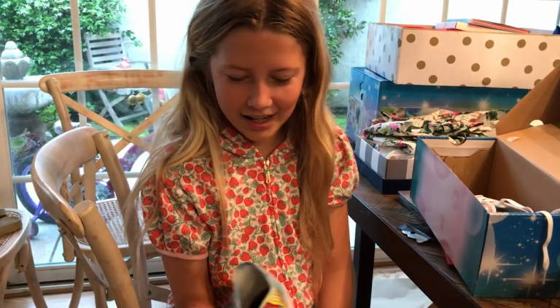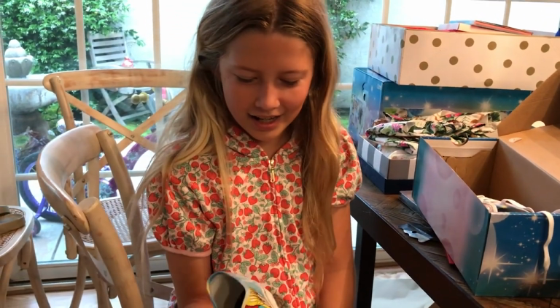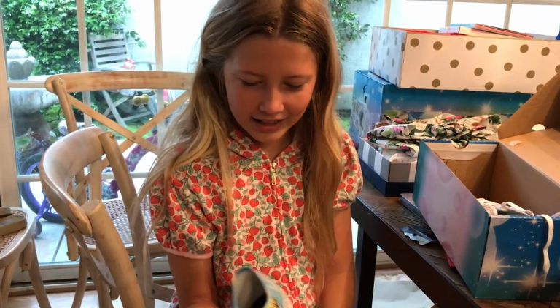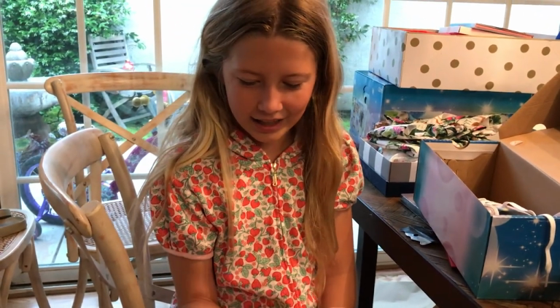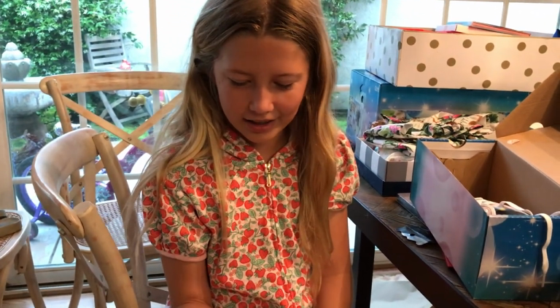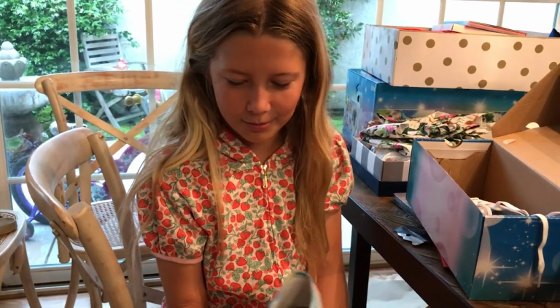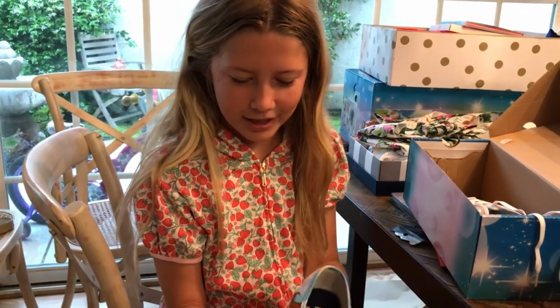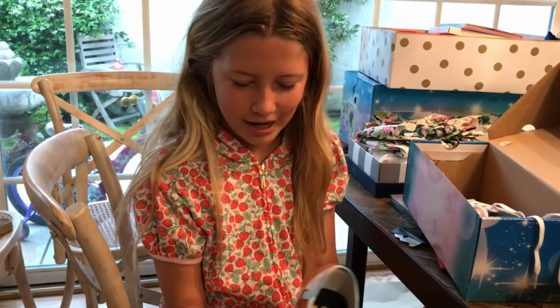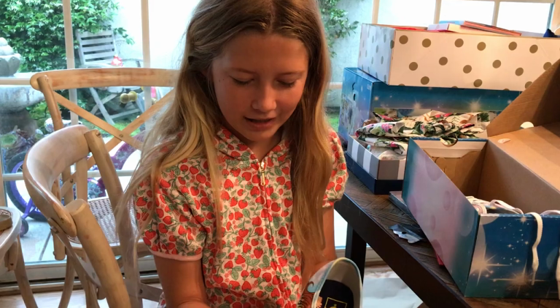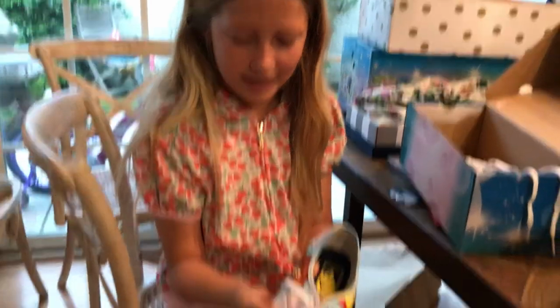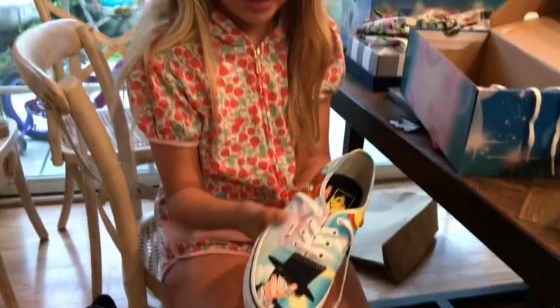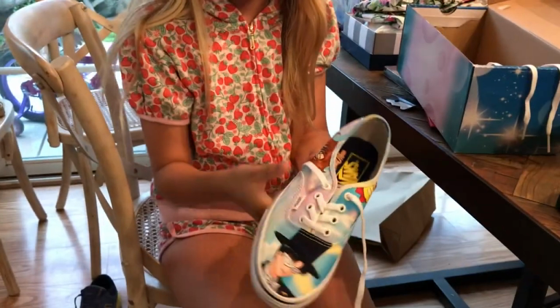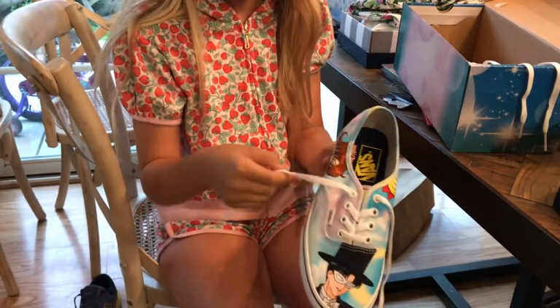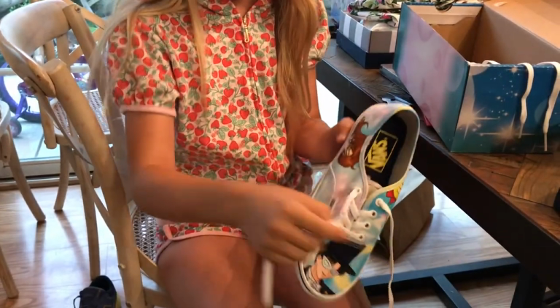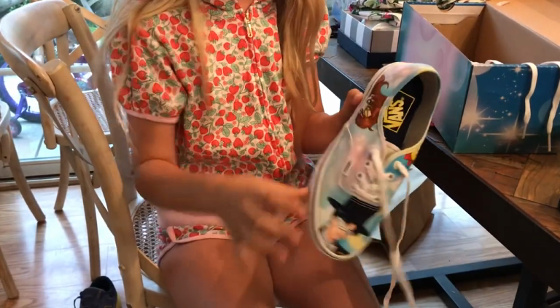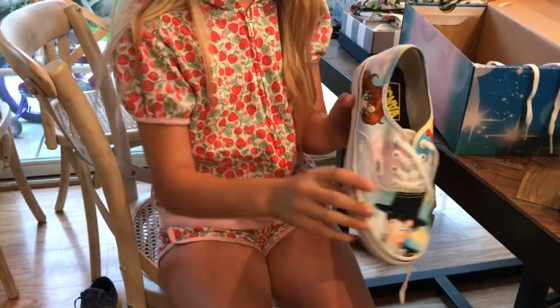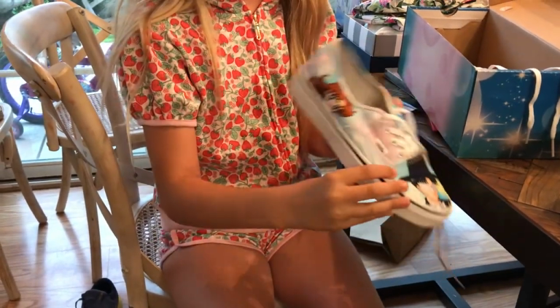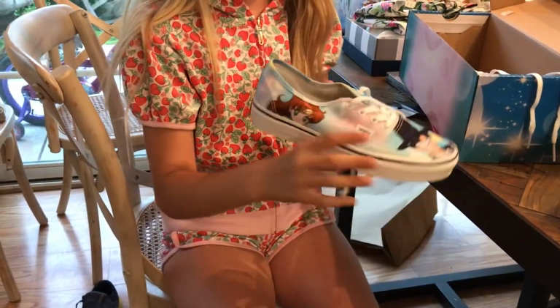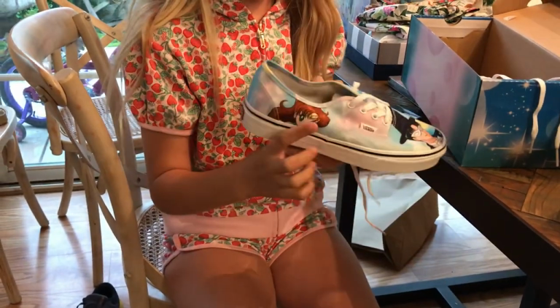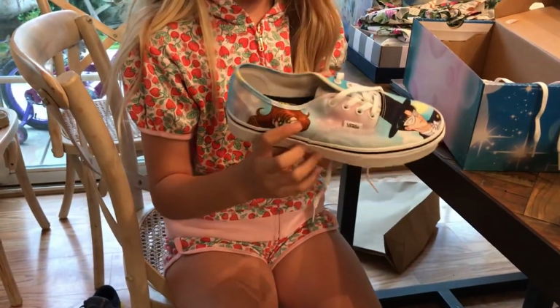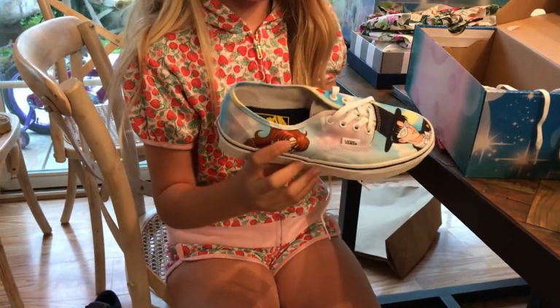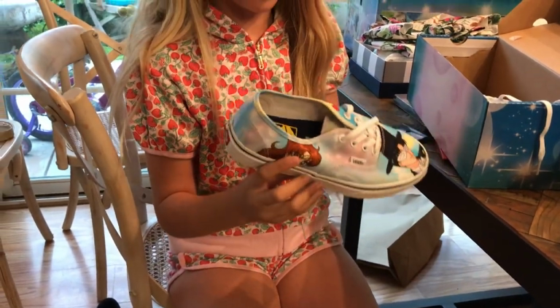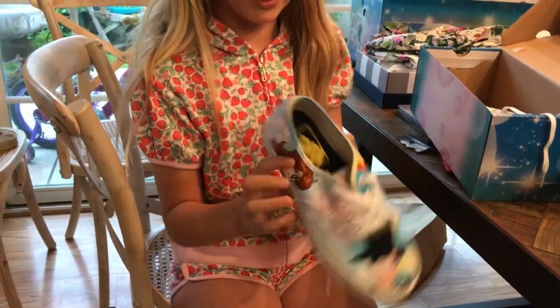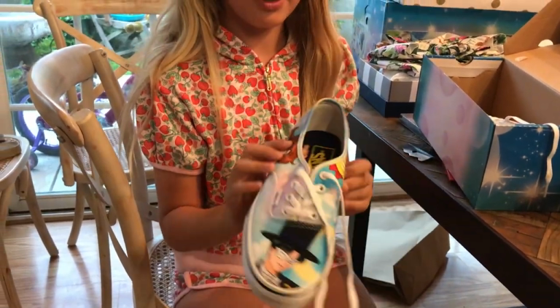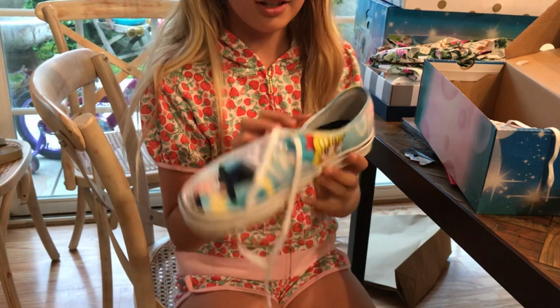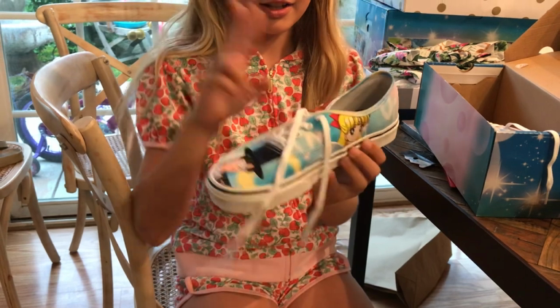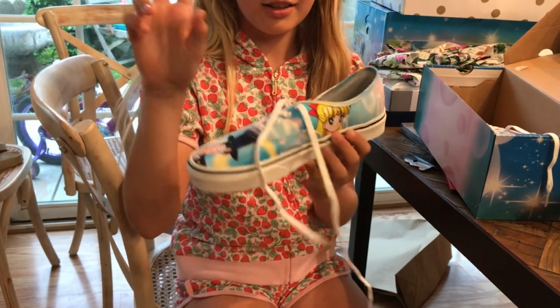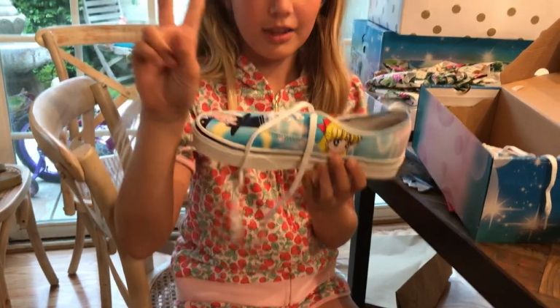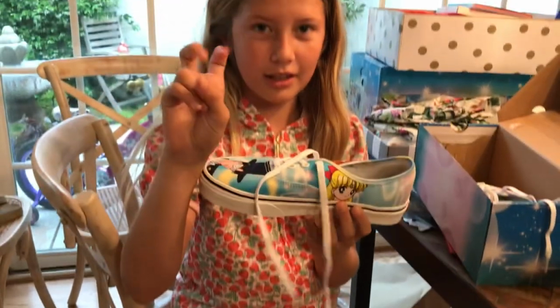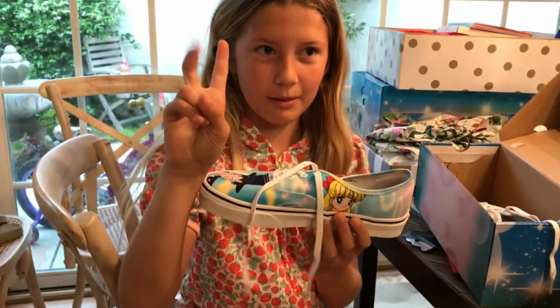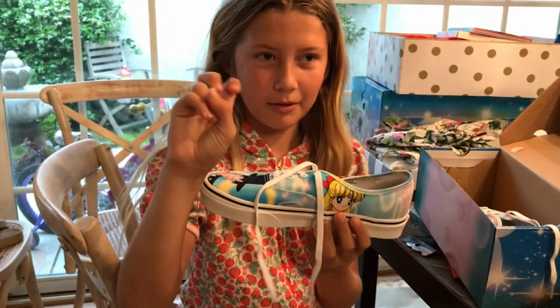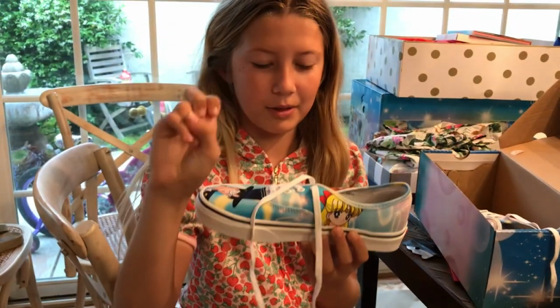Again, I like how they incorporated the background and the order. Then they got Jupiter and the moon princess.